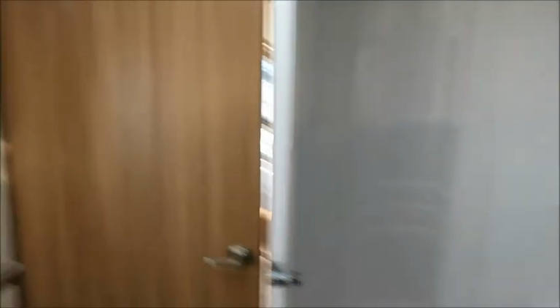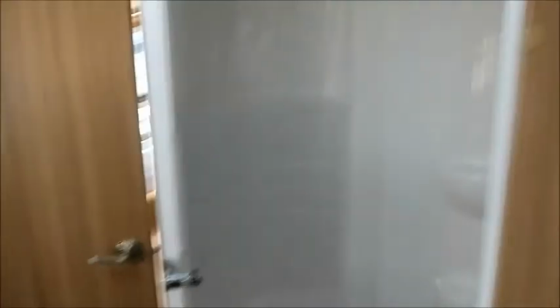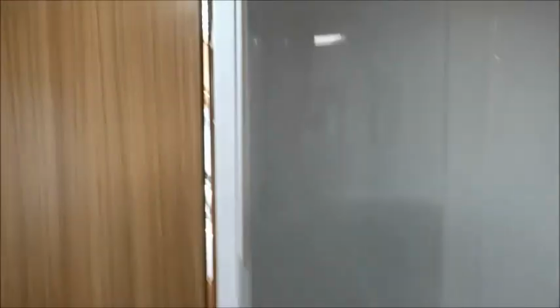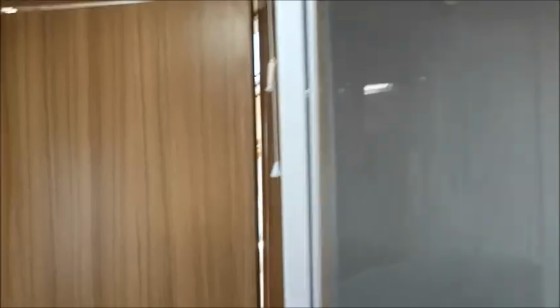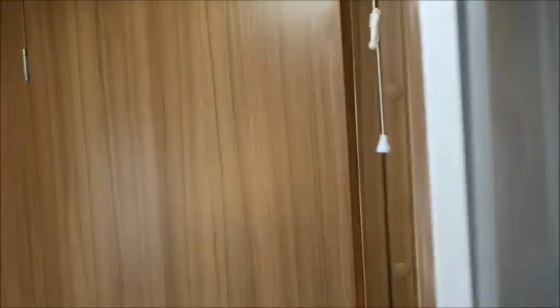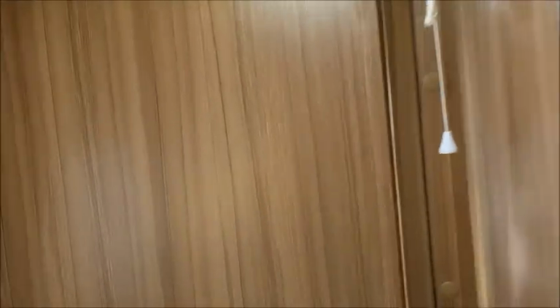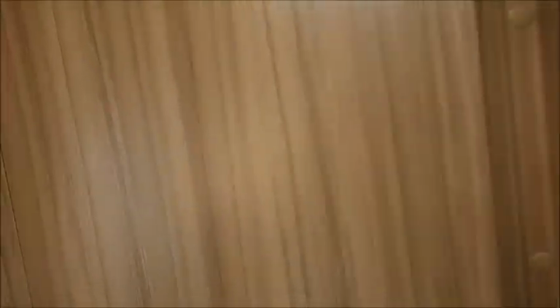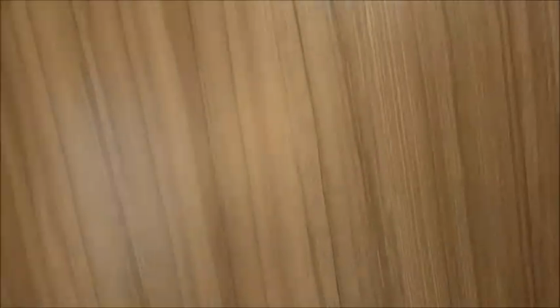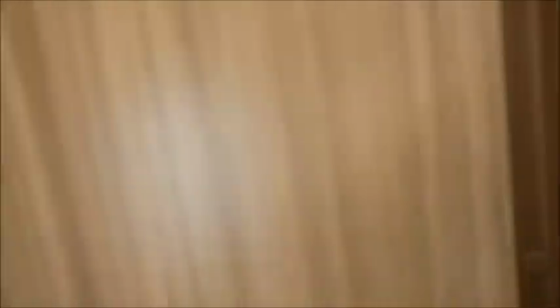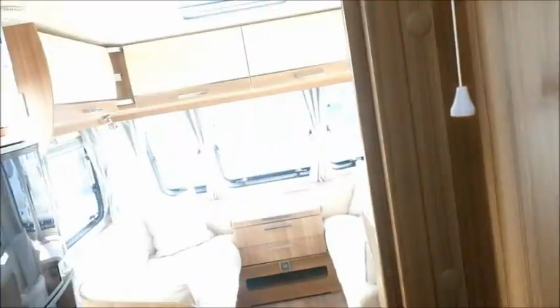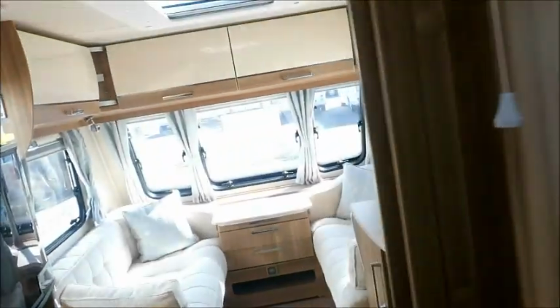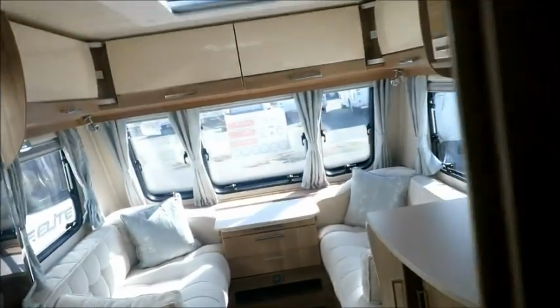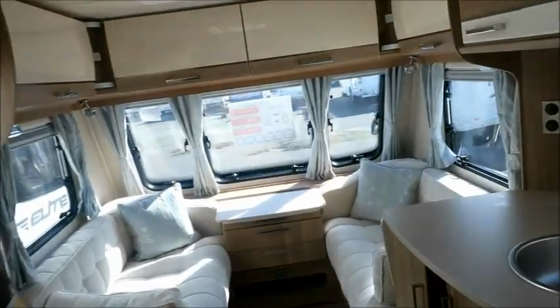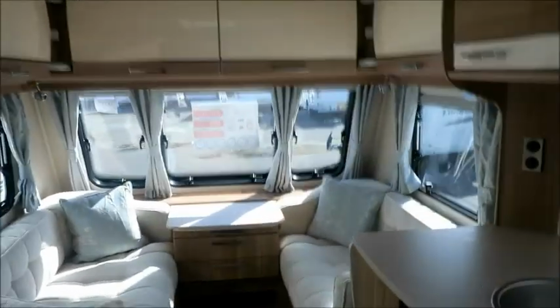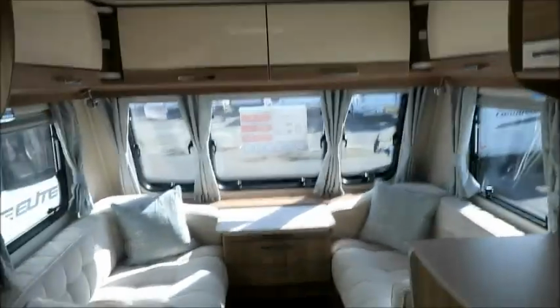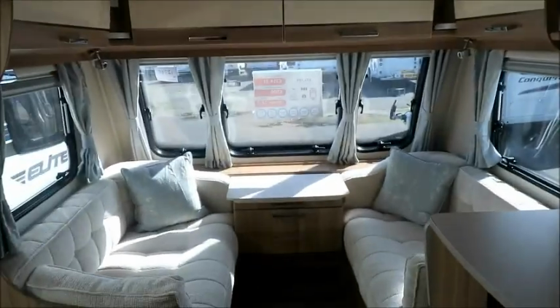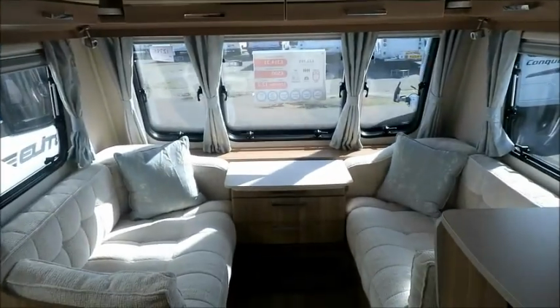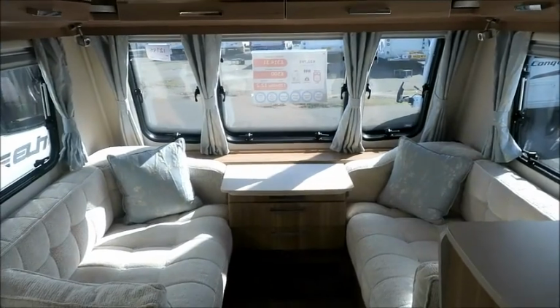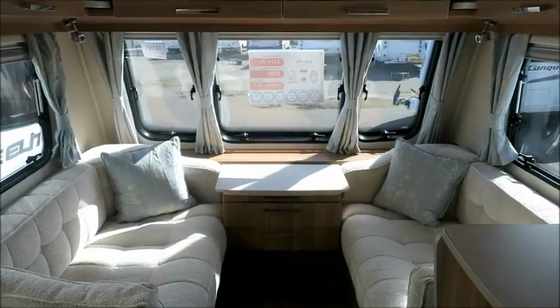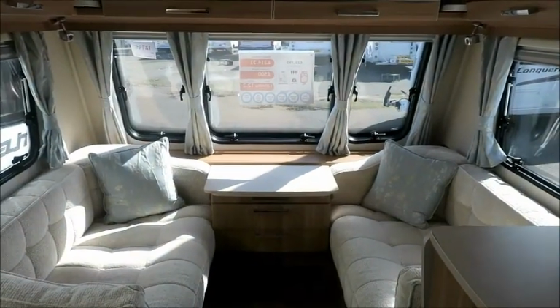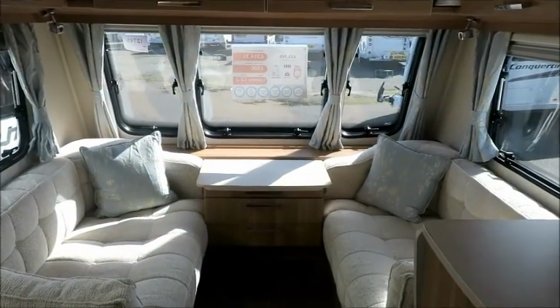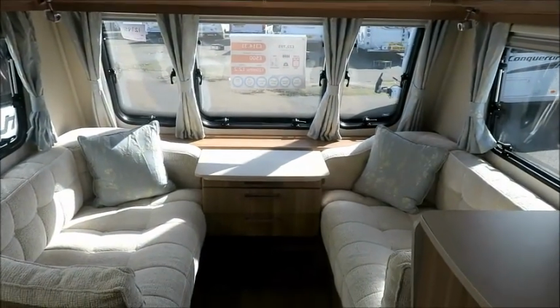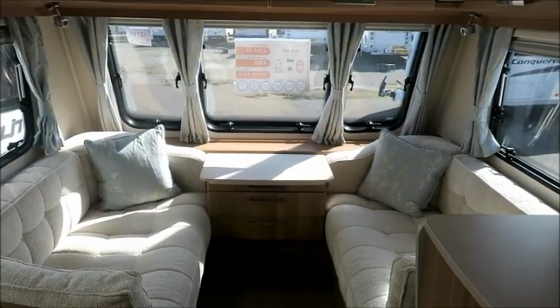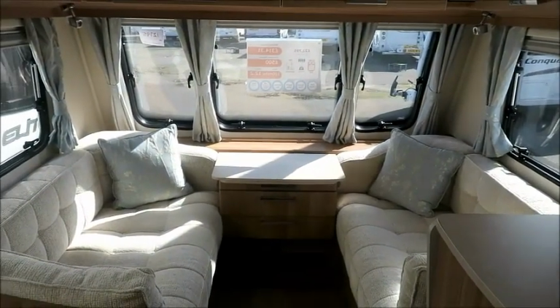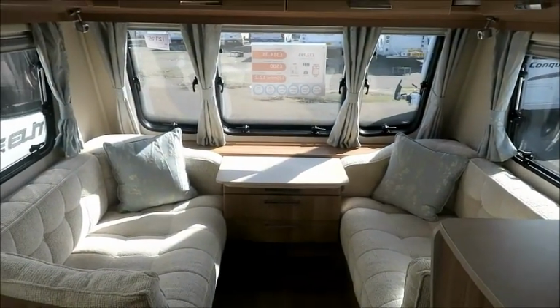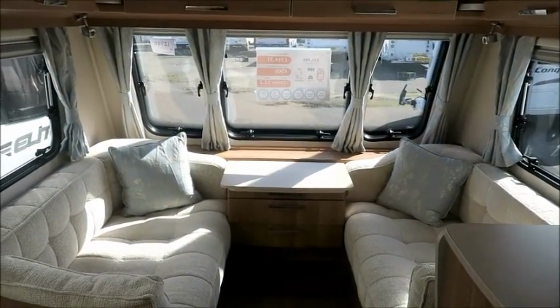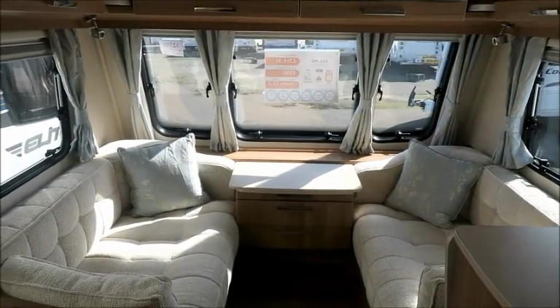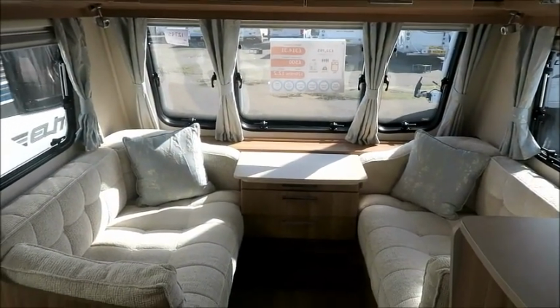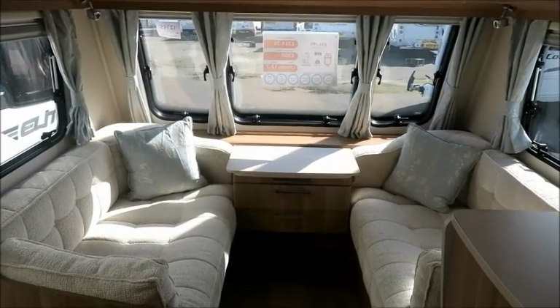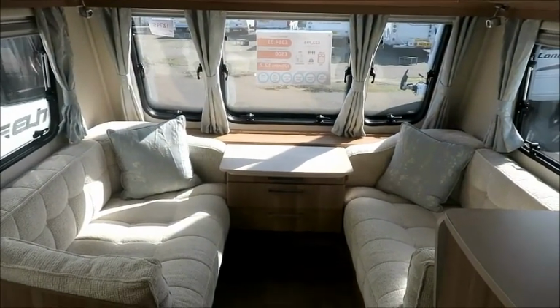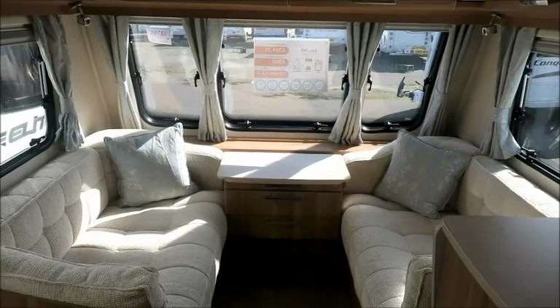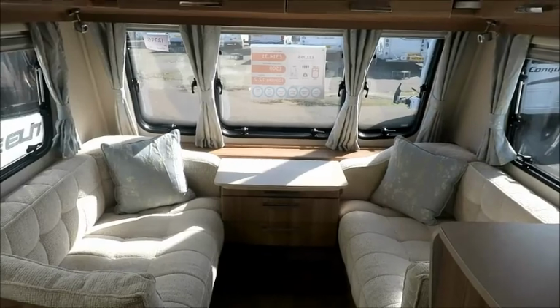This caravan is for sale at Style of Pleasure in Shrewsbury. It comes with 12 months warranty and one night's free stay at Ilove Touring Park. Please come and take a look.